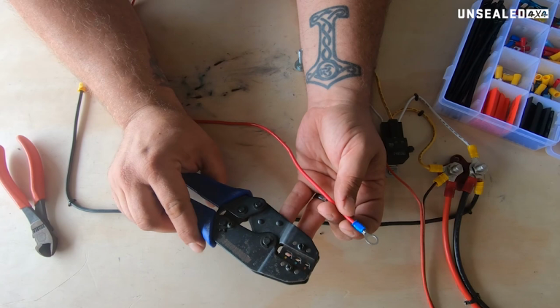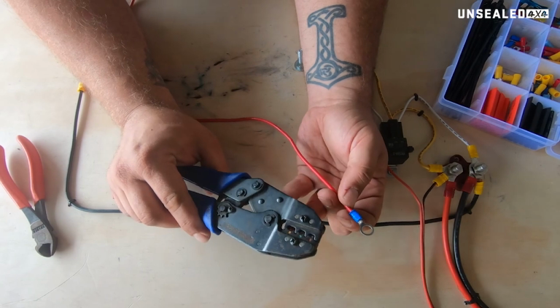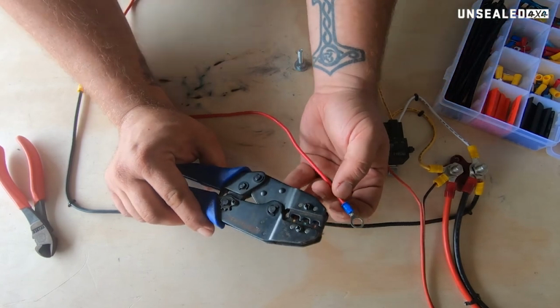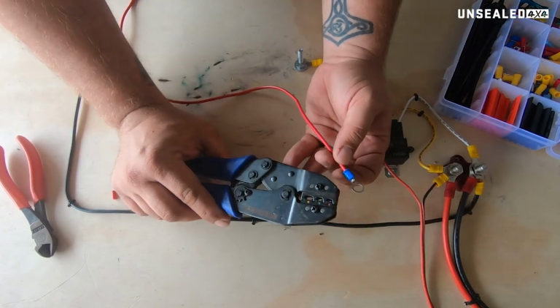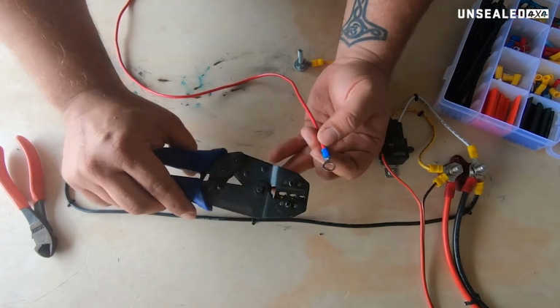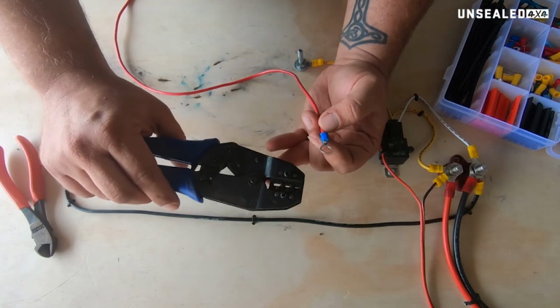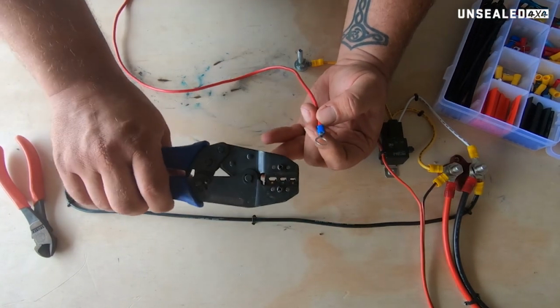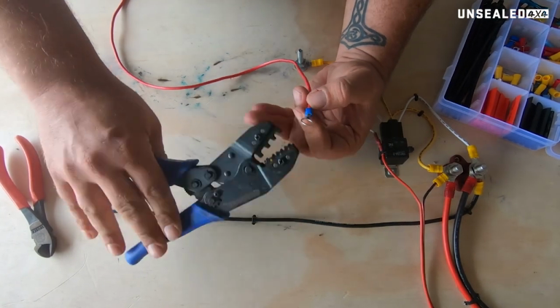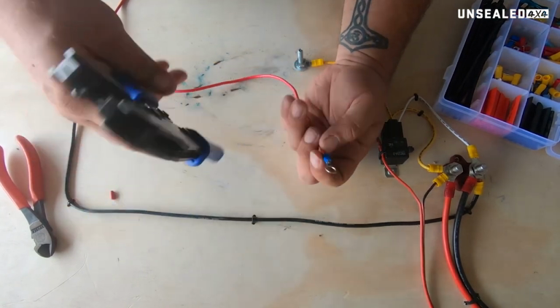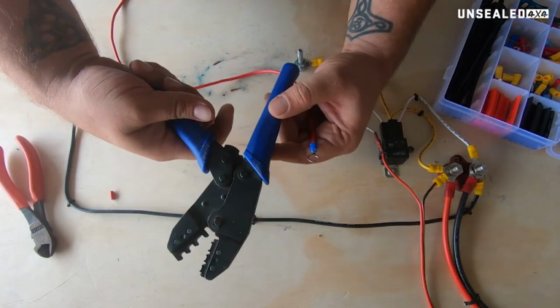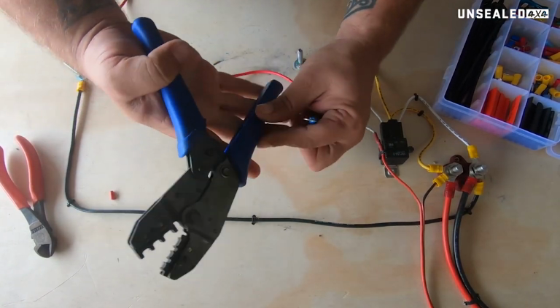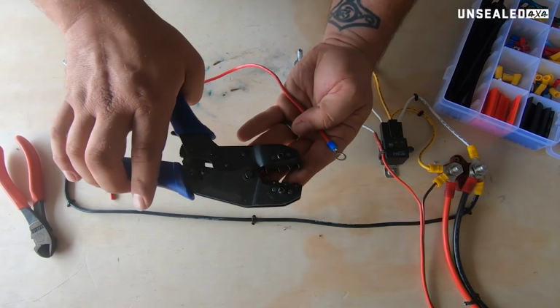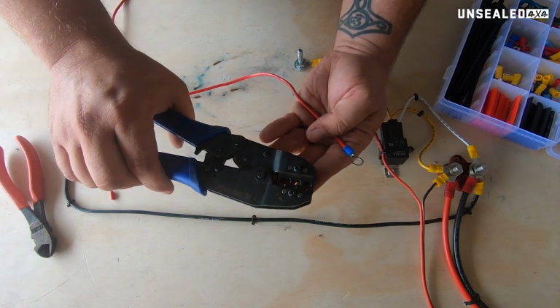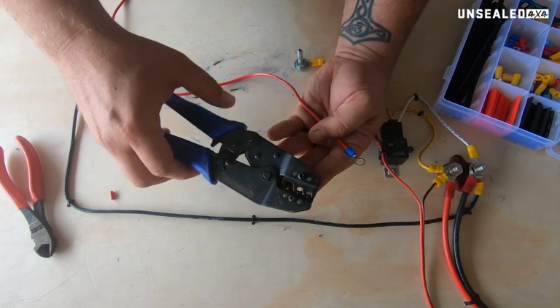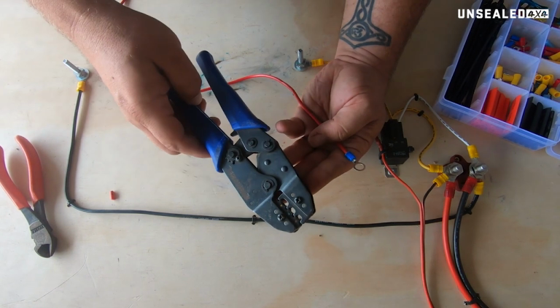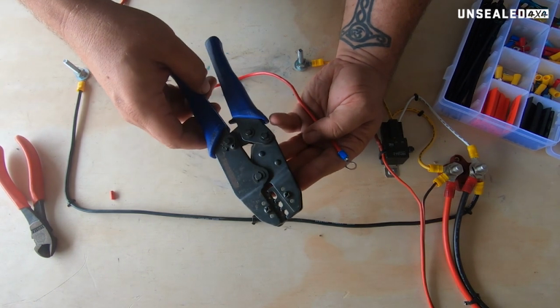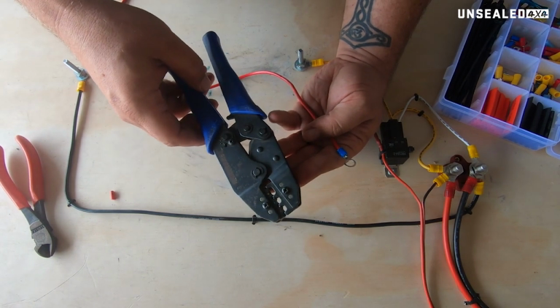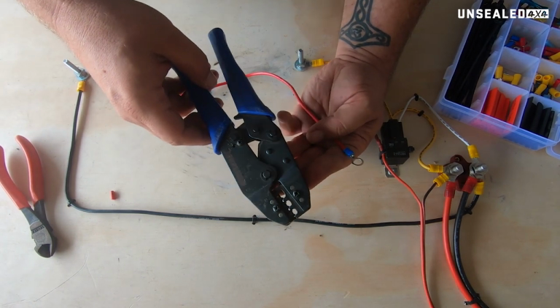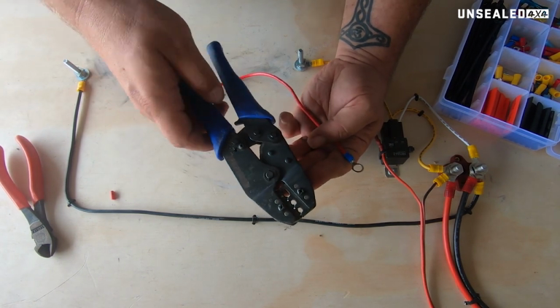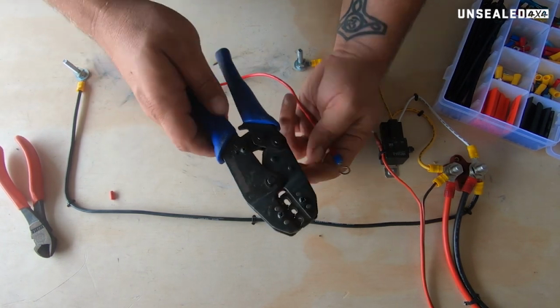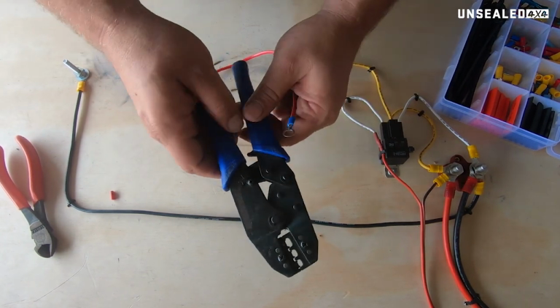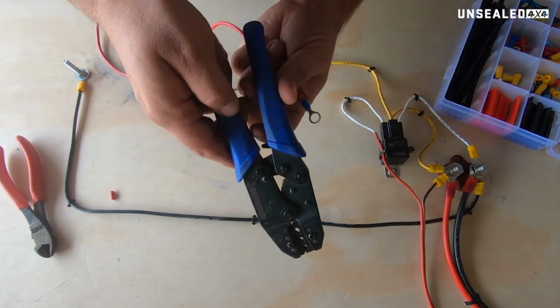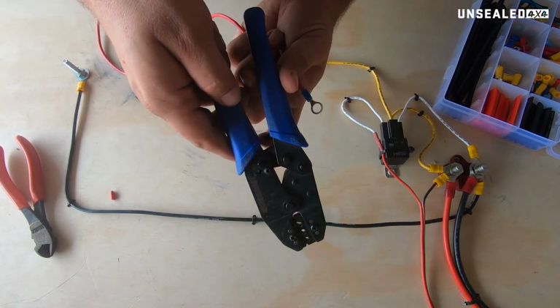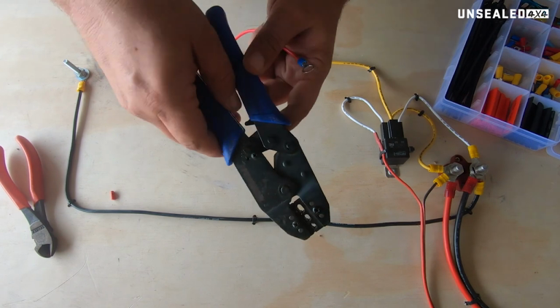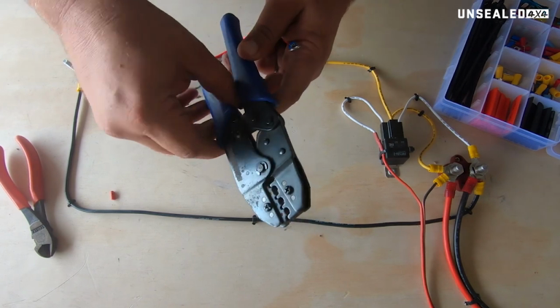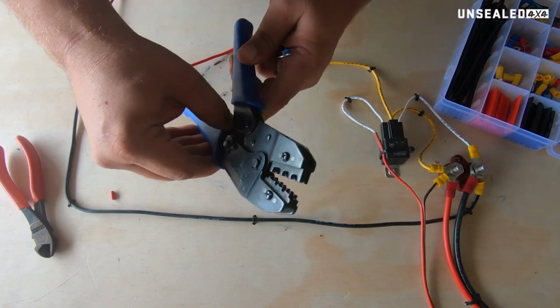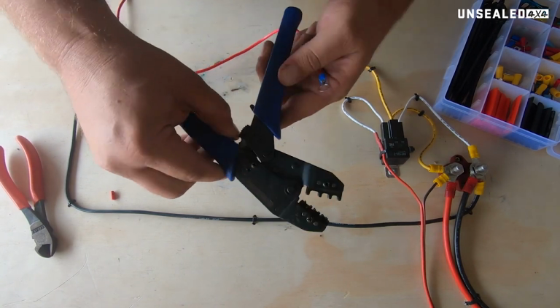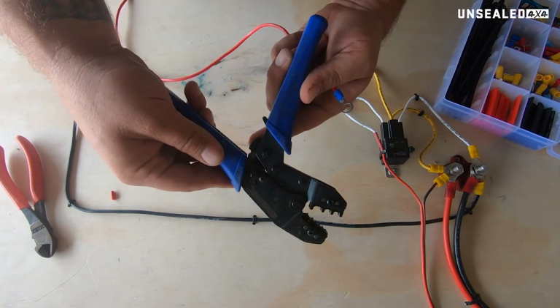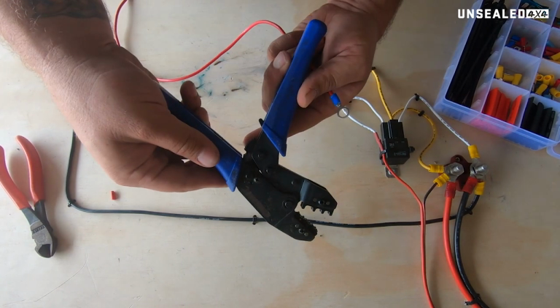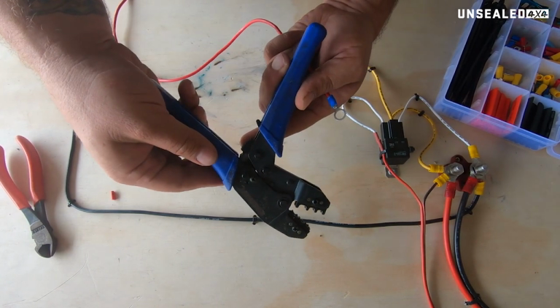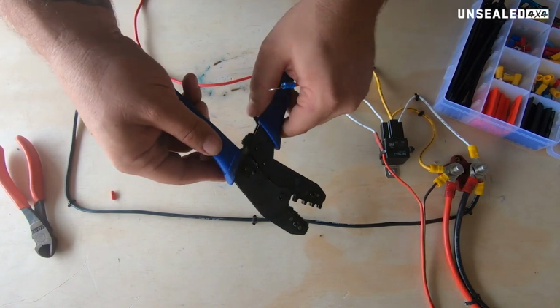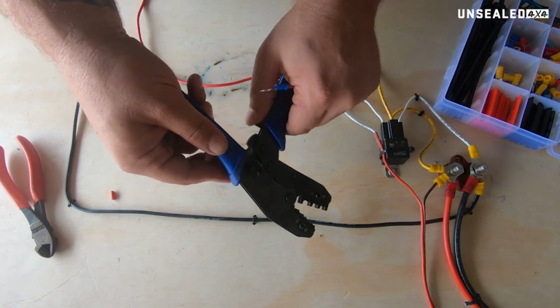The crimpers are pretty basic, pretty standard in how they work. If you do happen to get halfway closed and you want to undo it, there's a little lever in here — push that forward and it will release the ratchet.